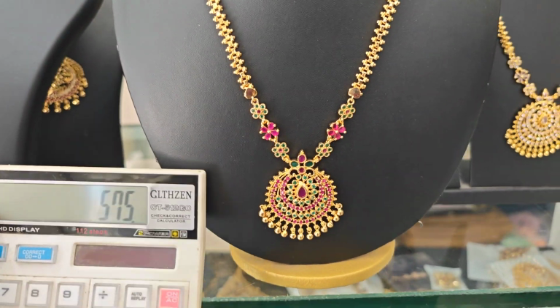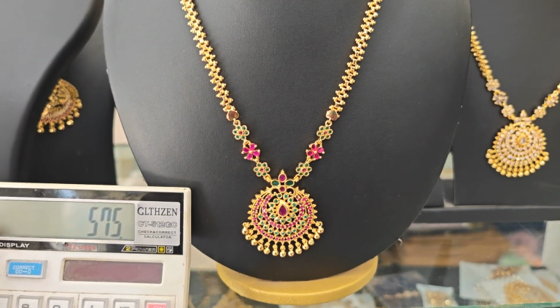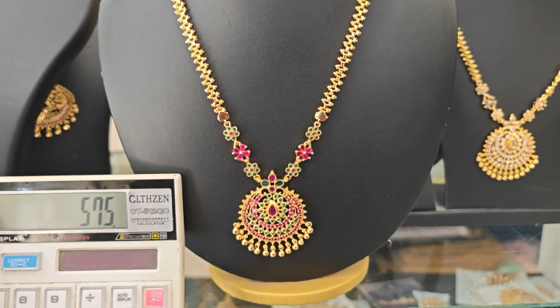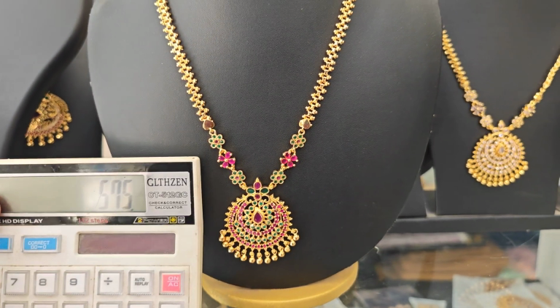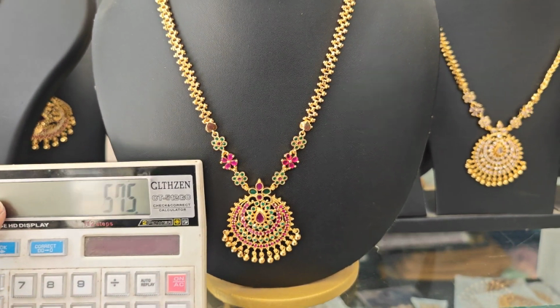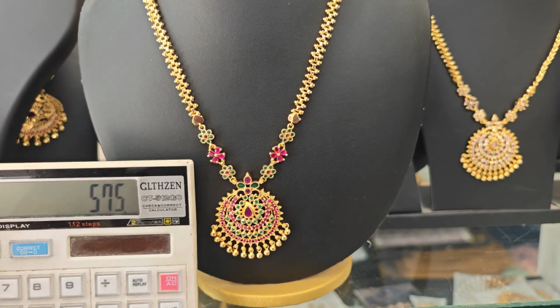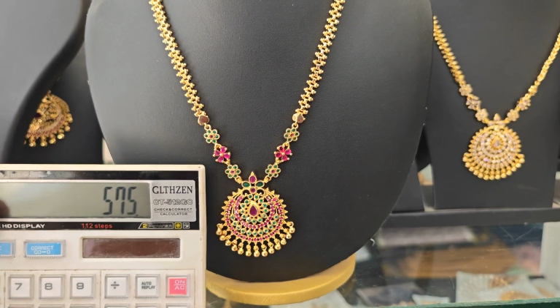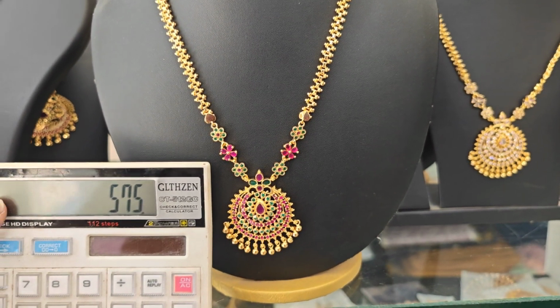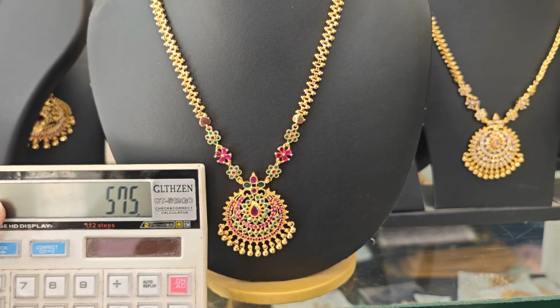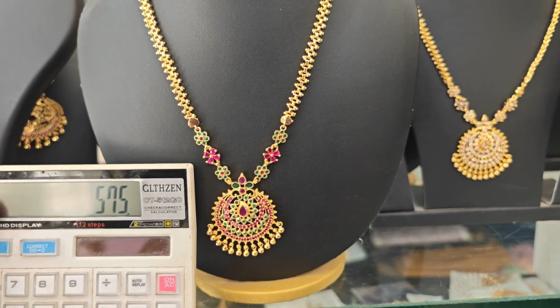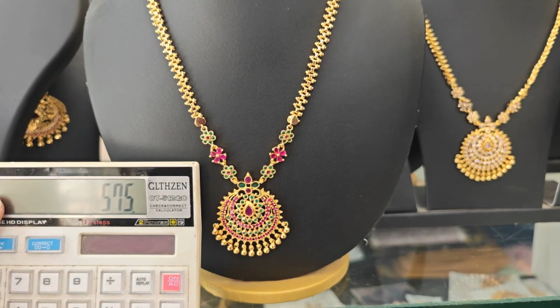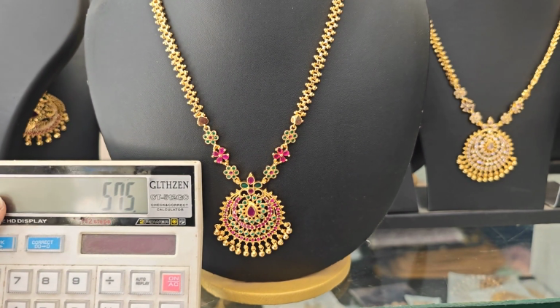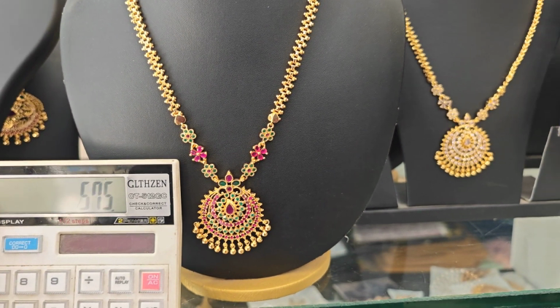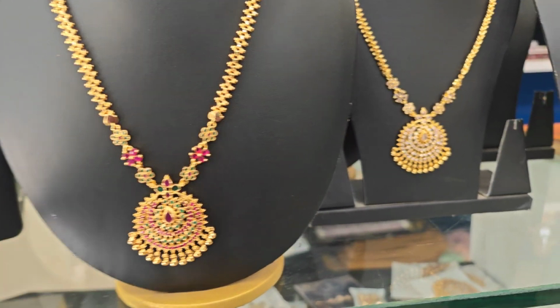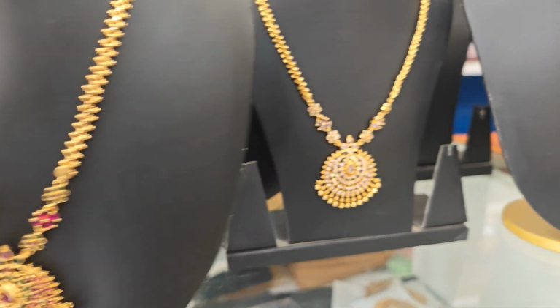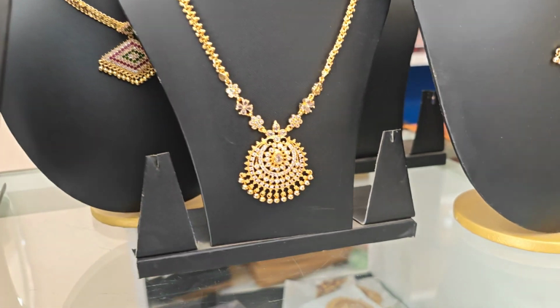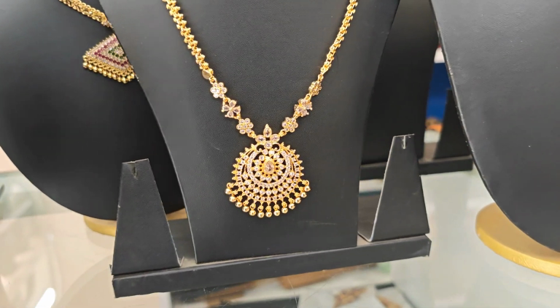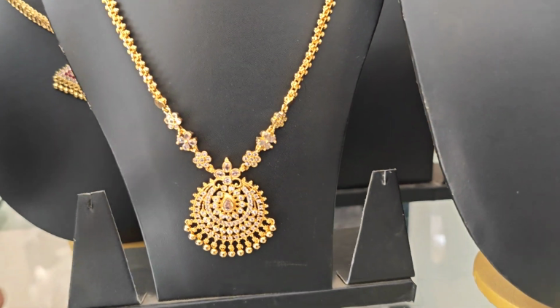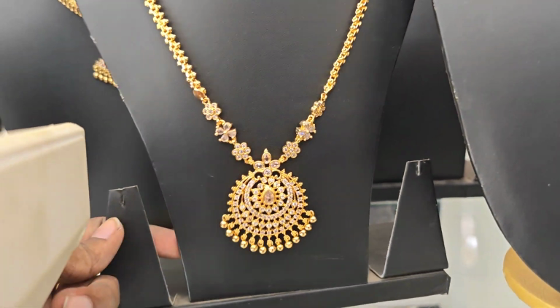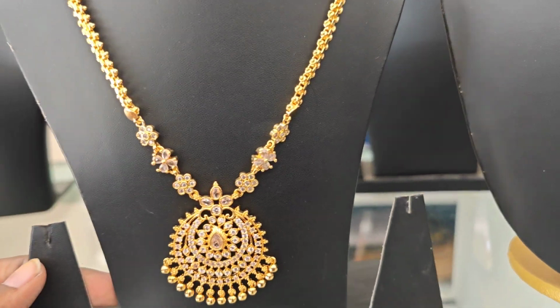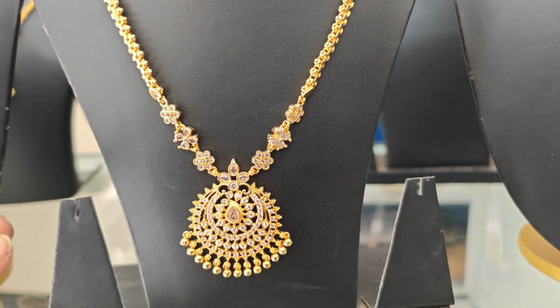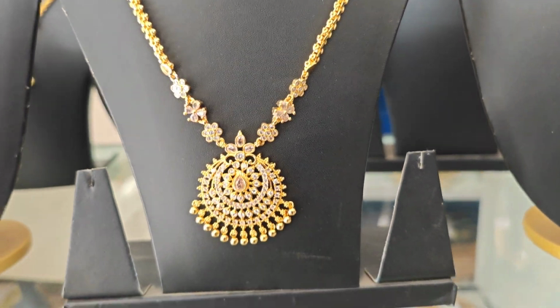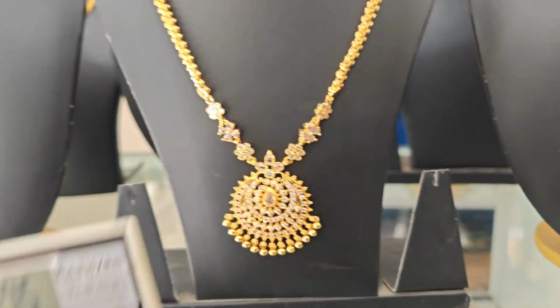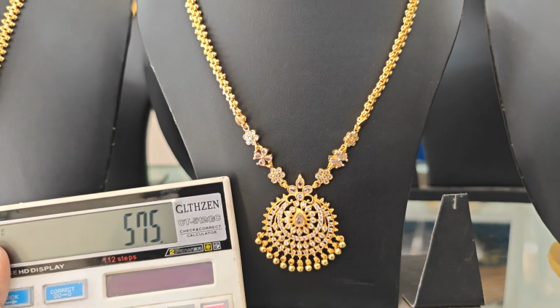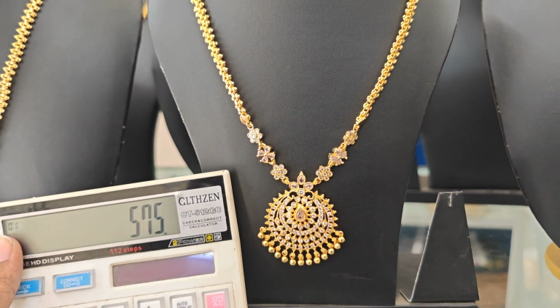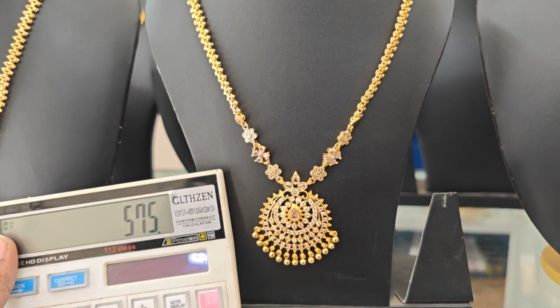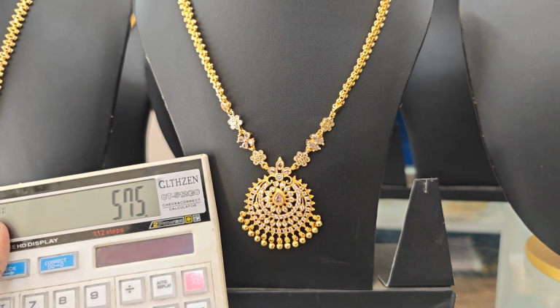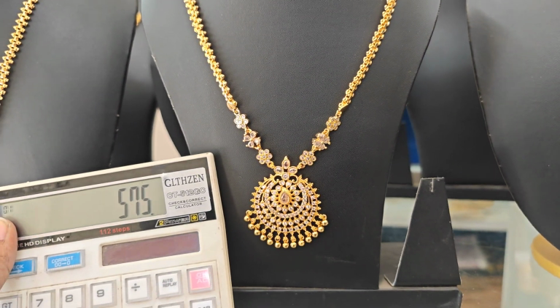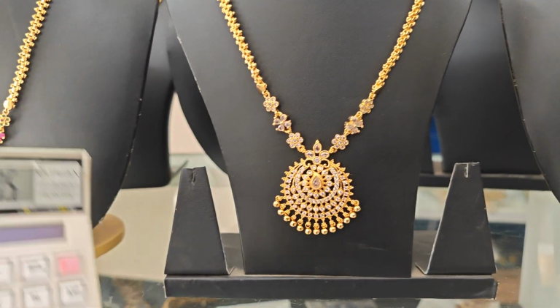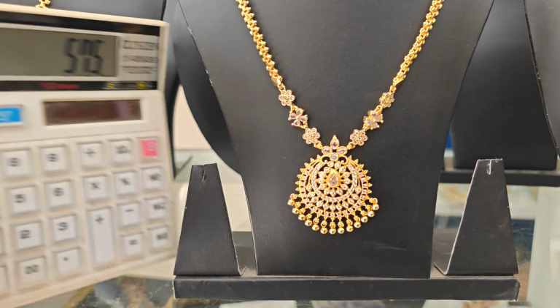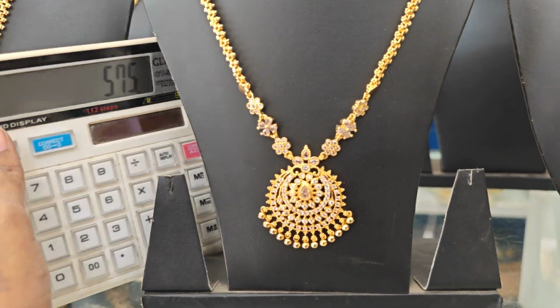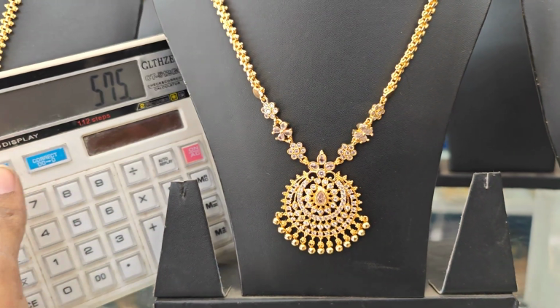Price is ₹575 plus shipping cost. Just wait until you want to place the order. Fully micro-plating back side chain. The Full White is the same — ₹575 plus shipping cost.